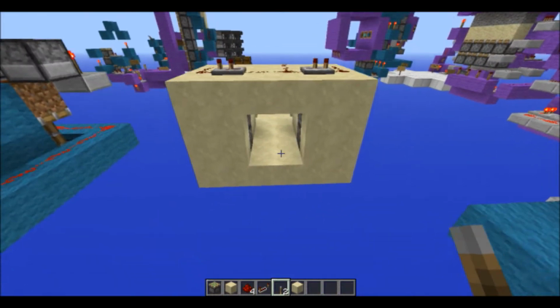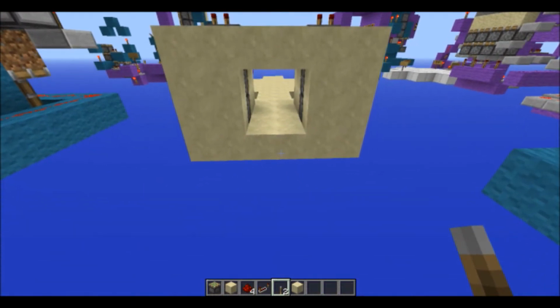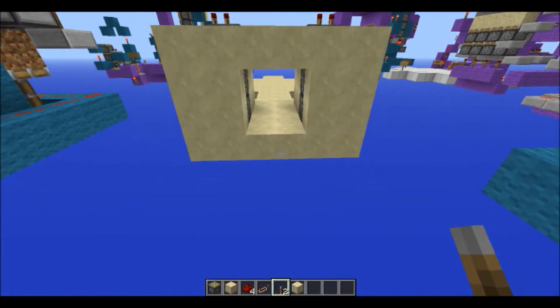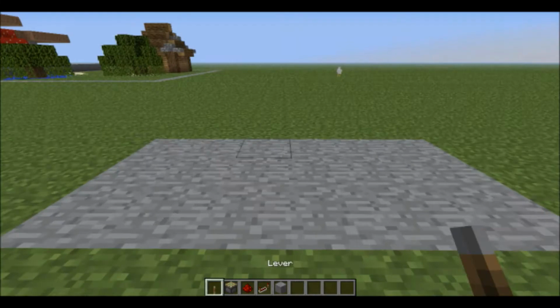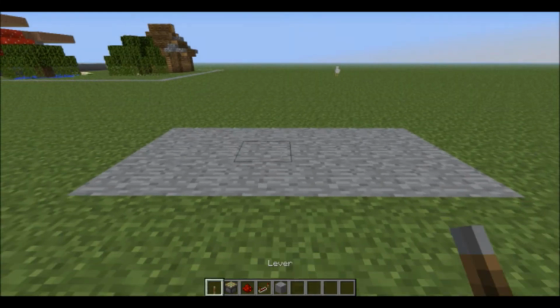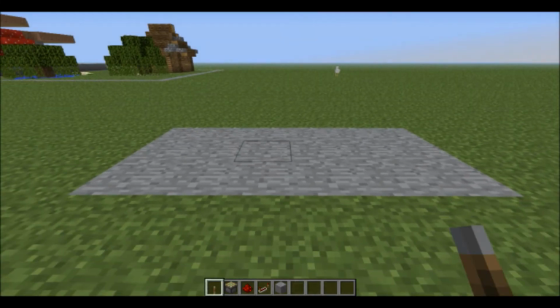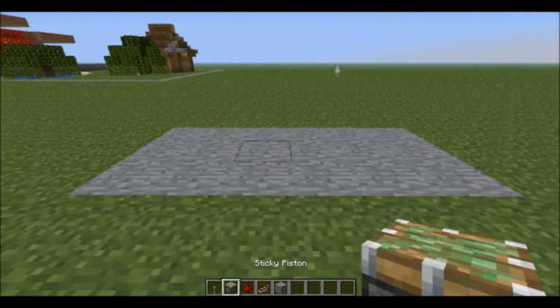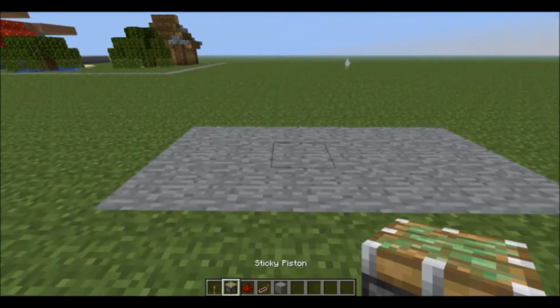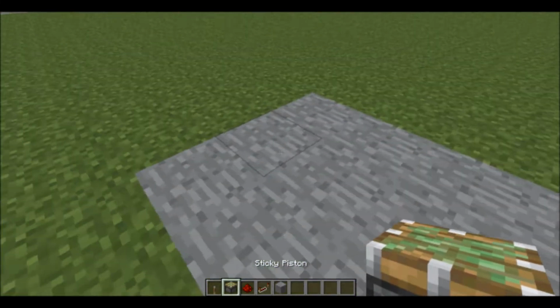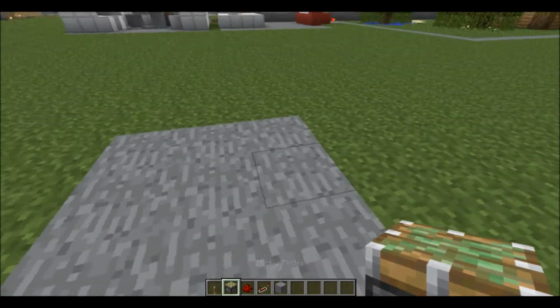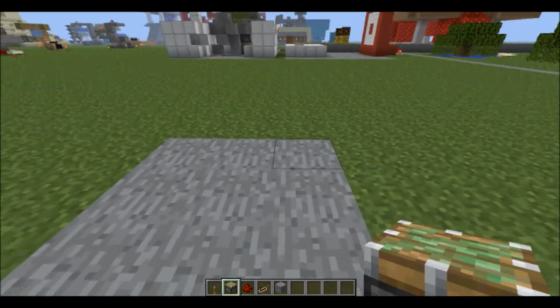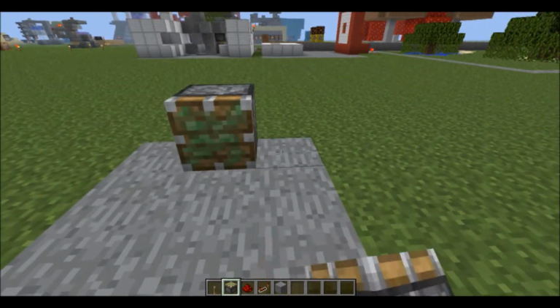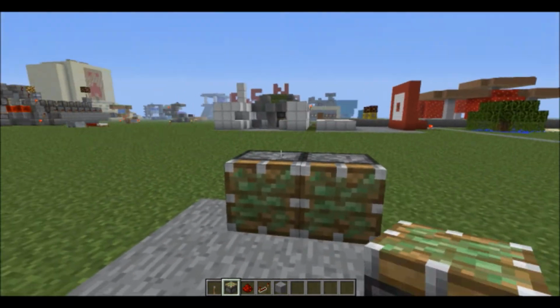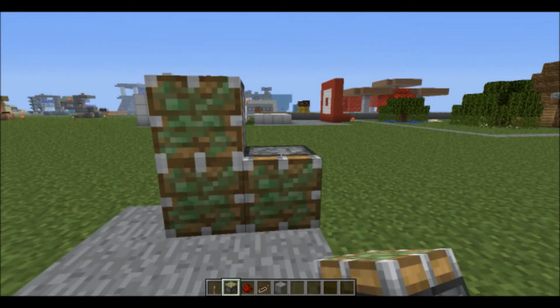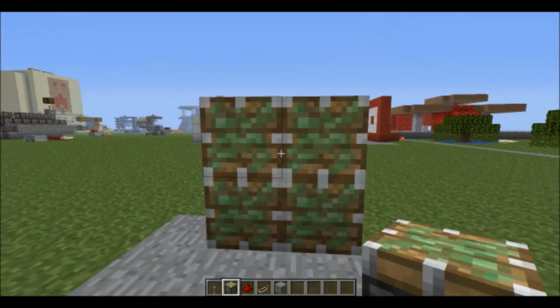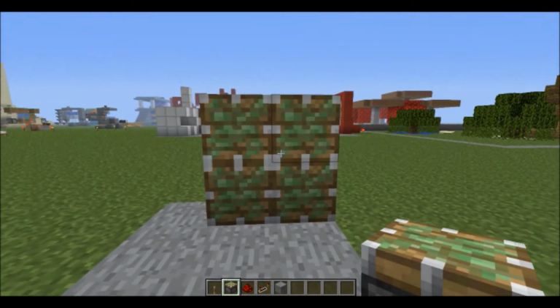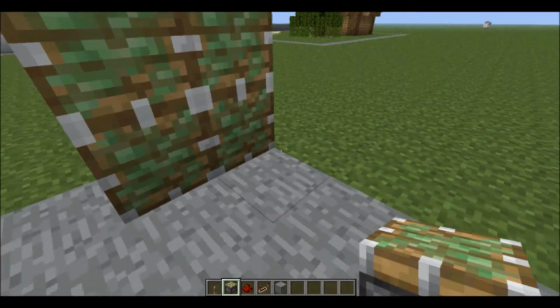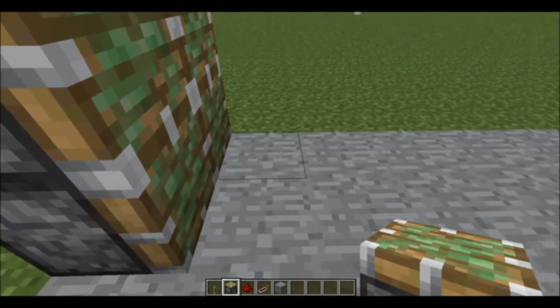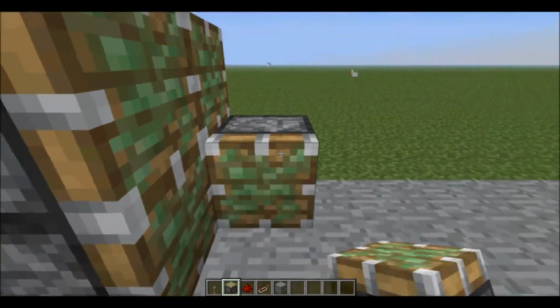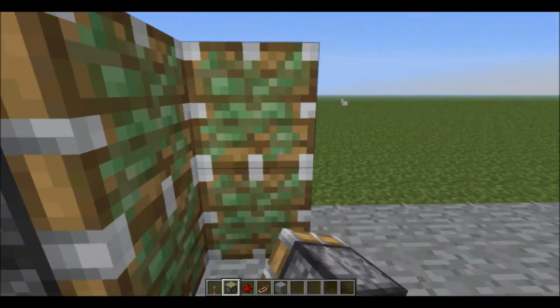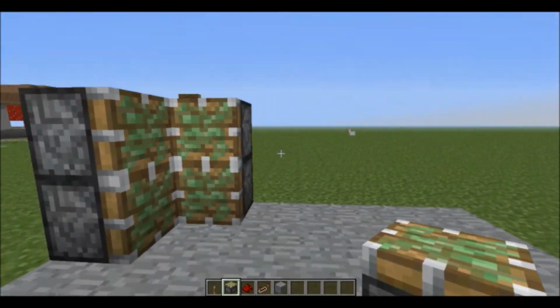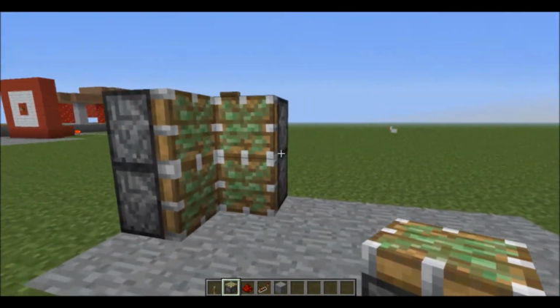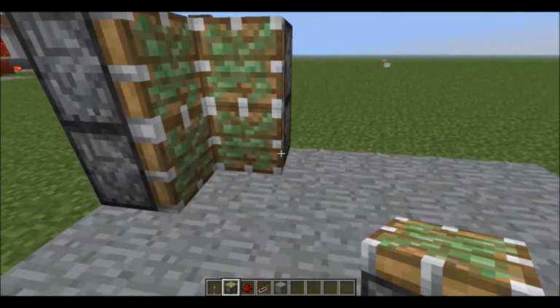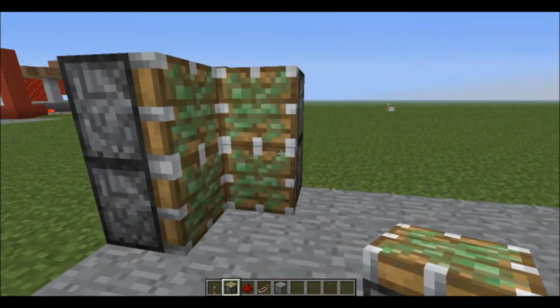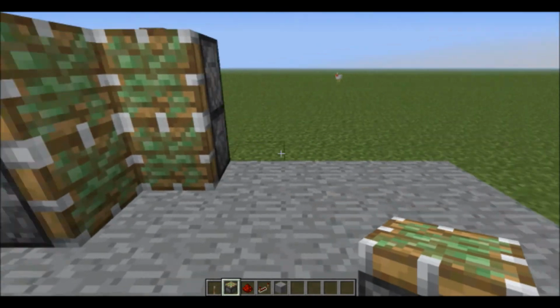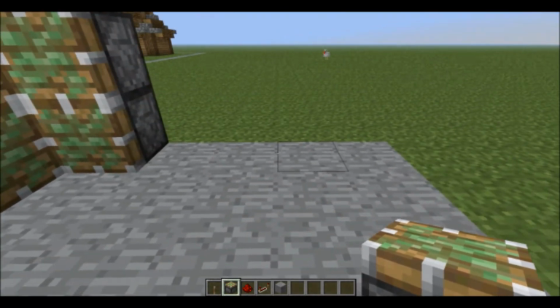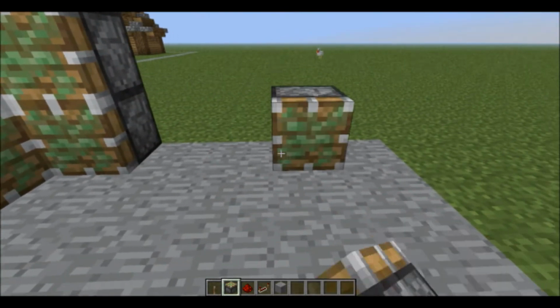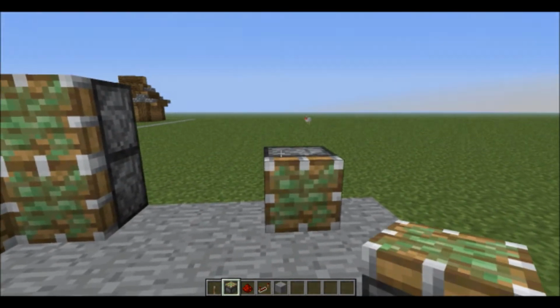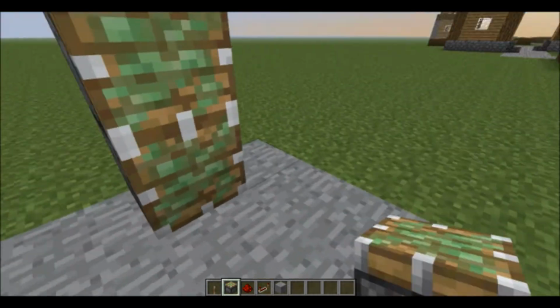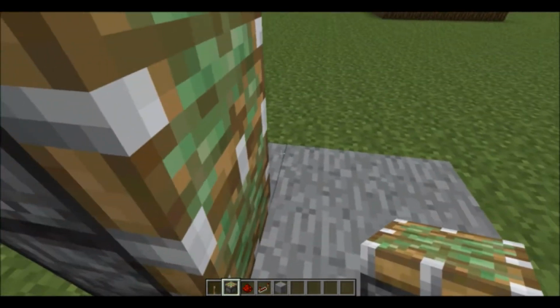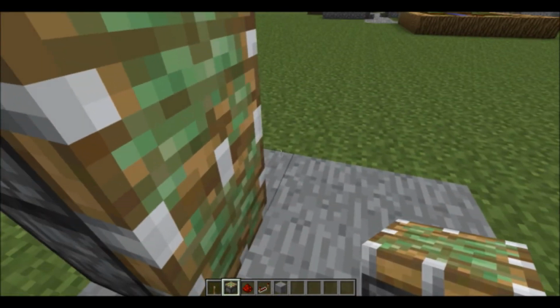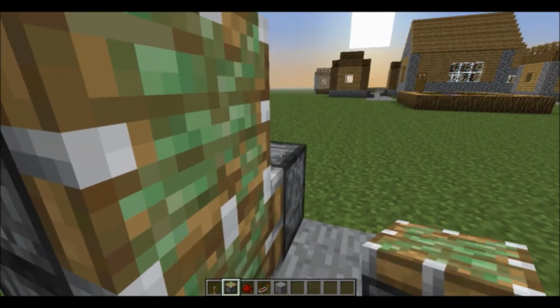Now let's go to how to build it. All we need to start this off is a 2x2 square of sticky pistons facing in, with two sticky pistons on top of each other at the back there. Now we do the same thing on the other side, only the opposite.